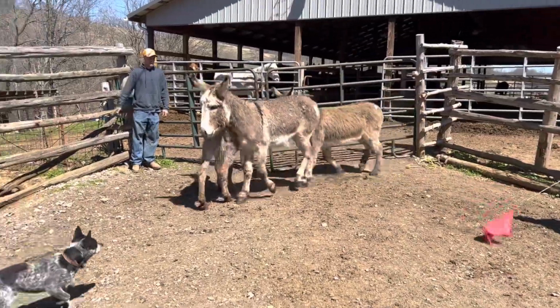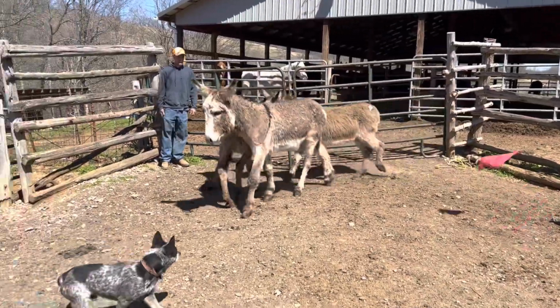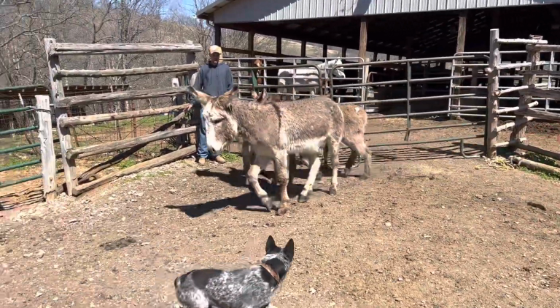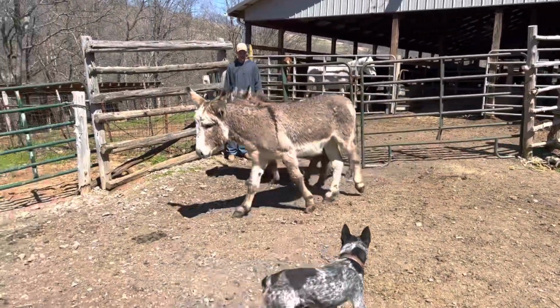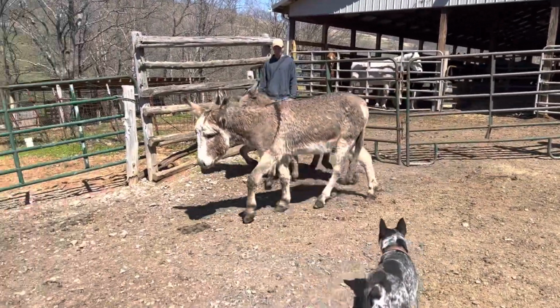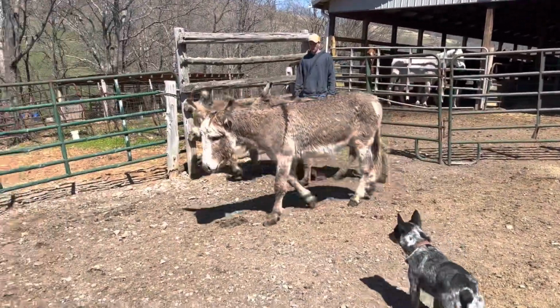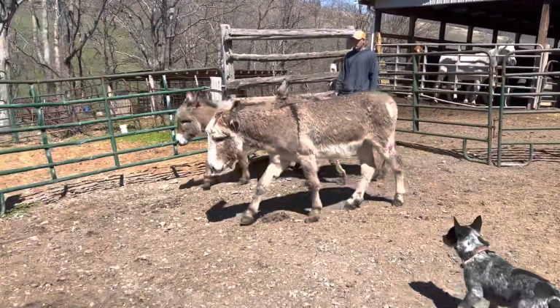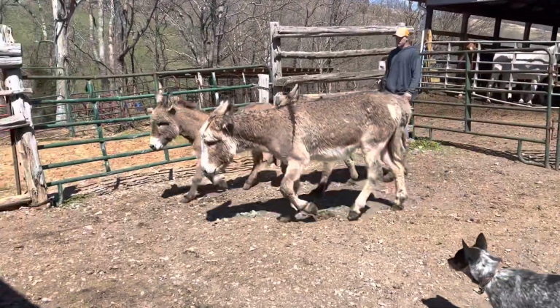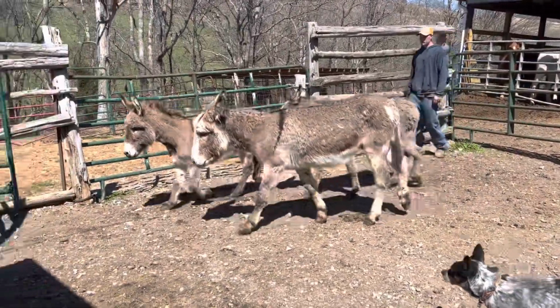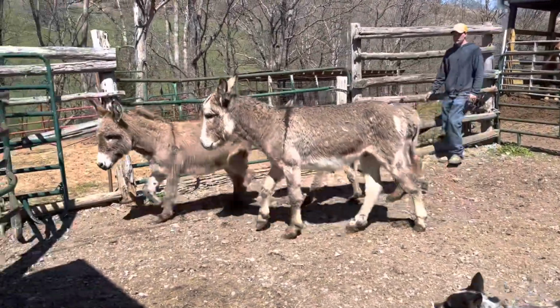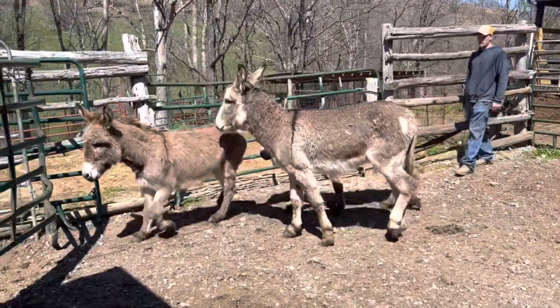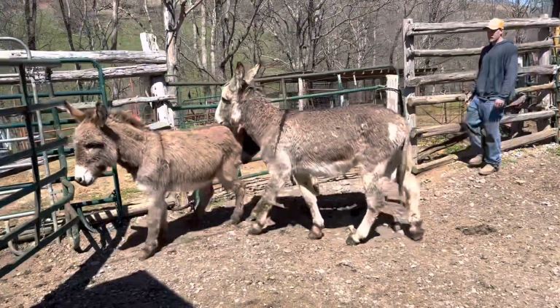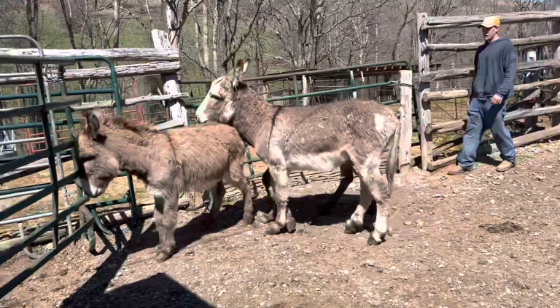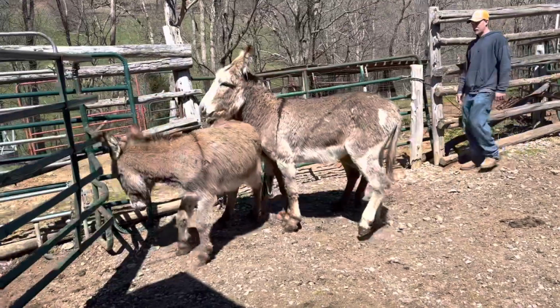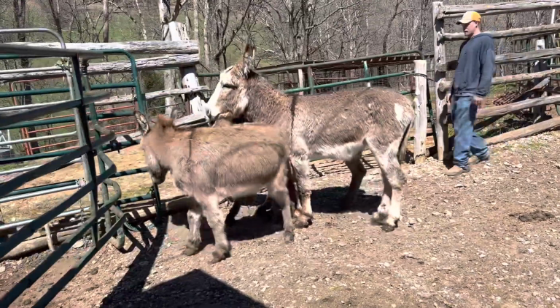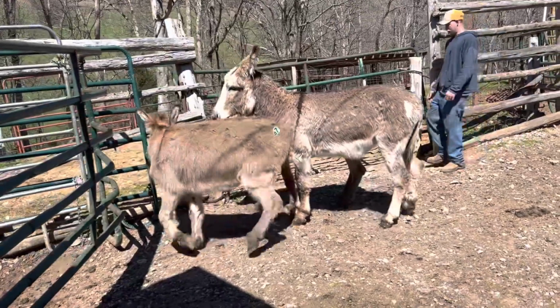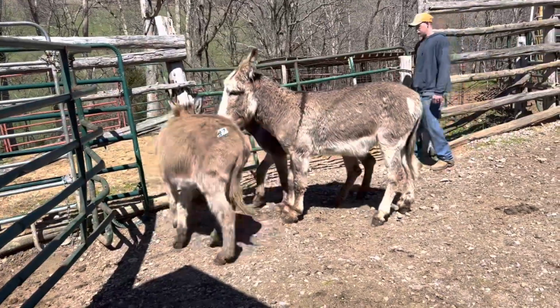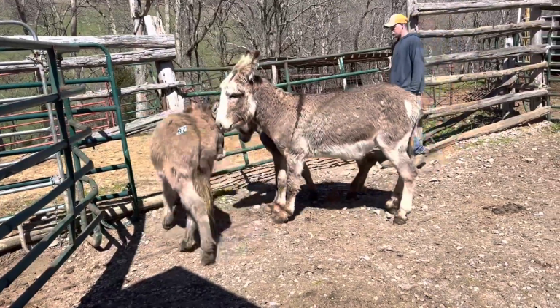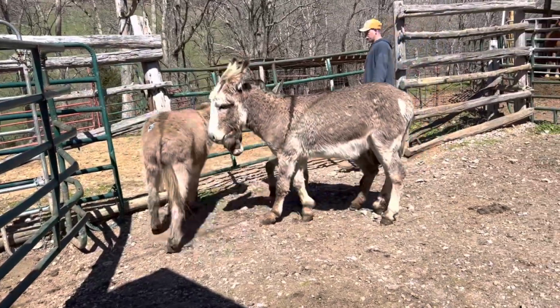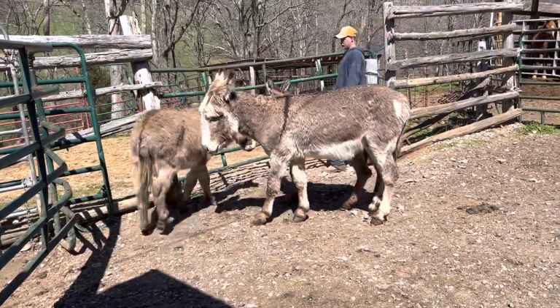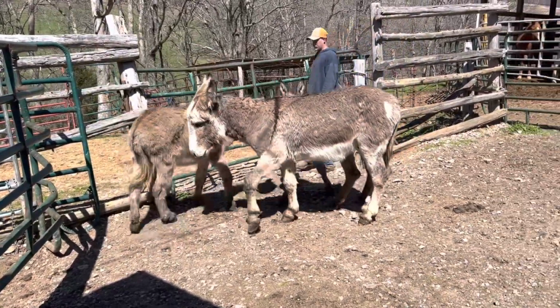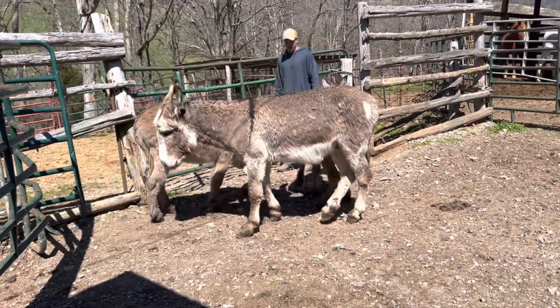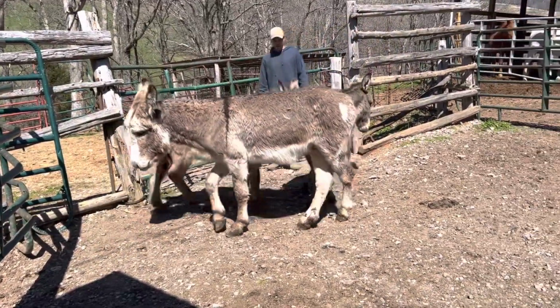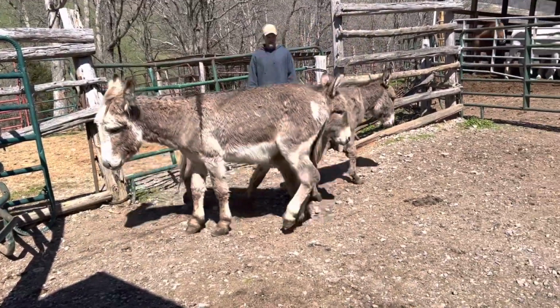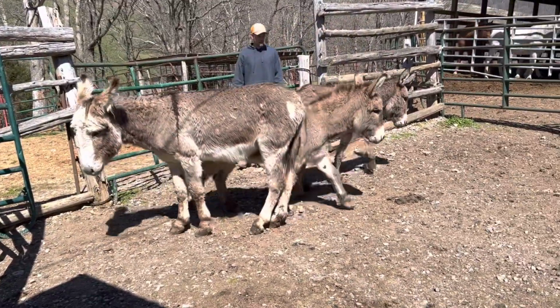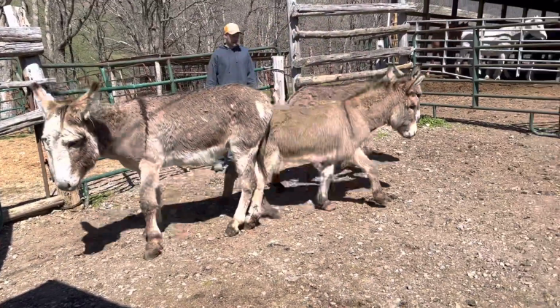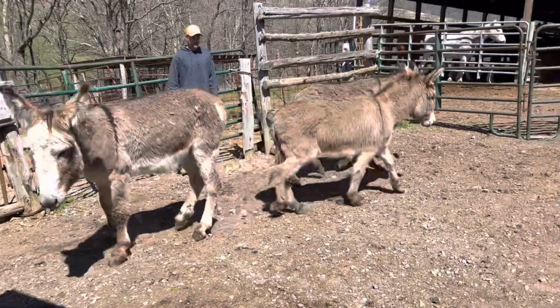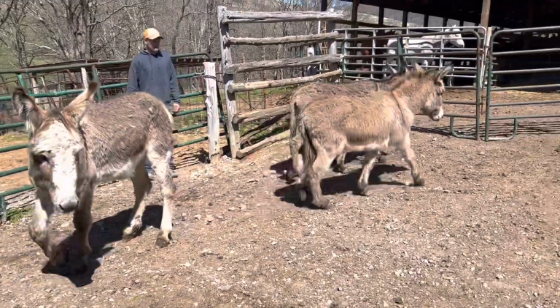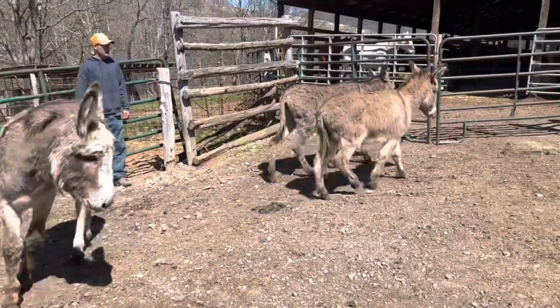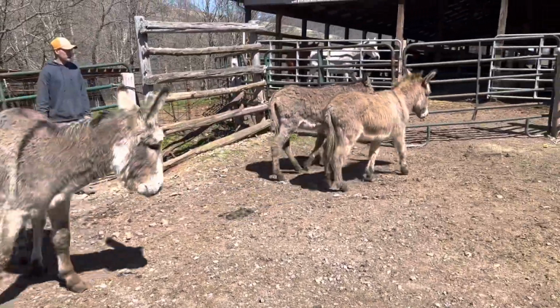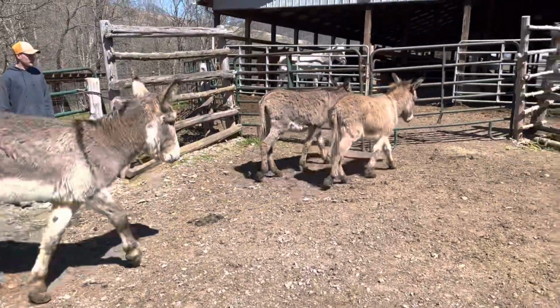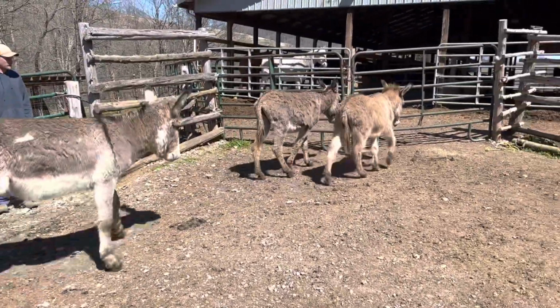They're gentle. This spotted one is a jack. The other gray one is a cut jack. And the littlest one right there in front is a Jenny. 300 bucks a piece.